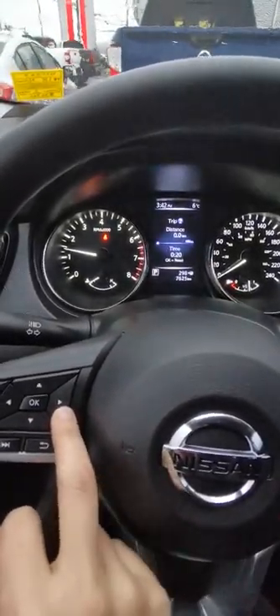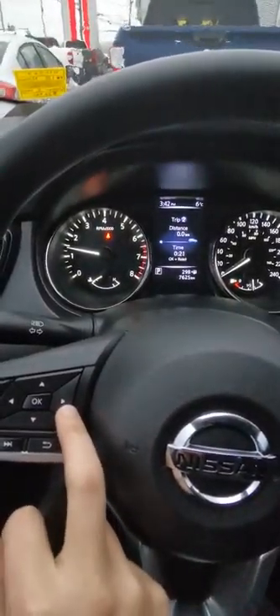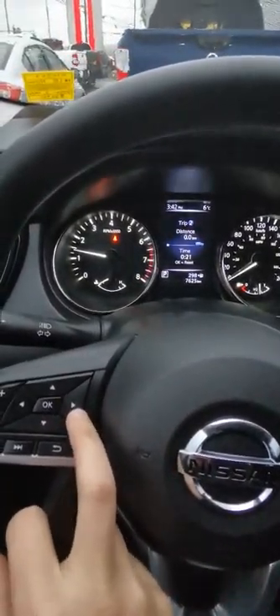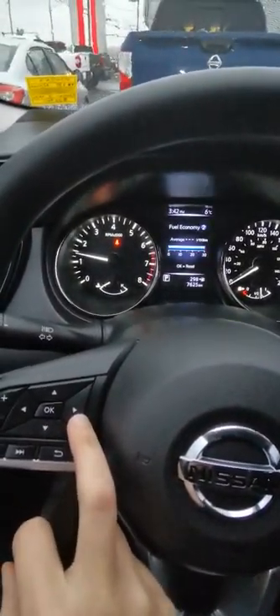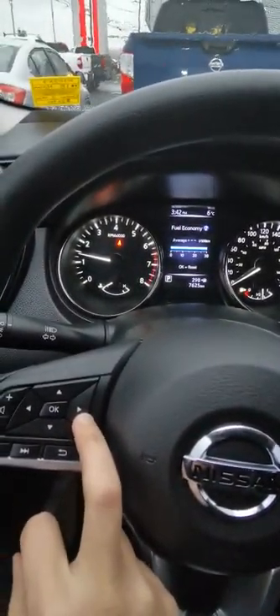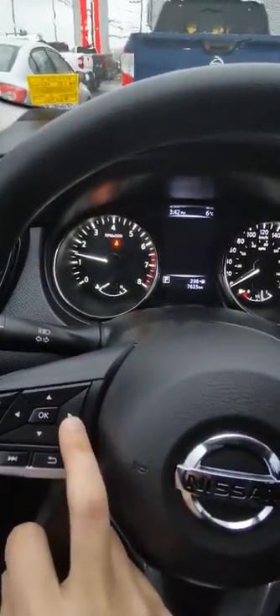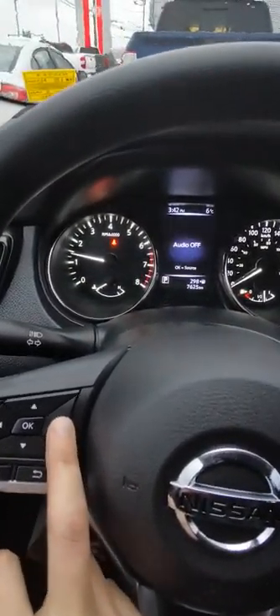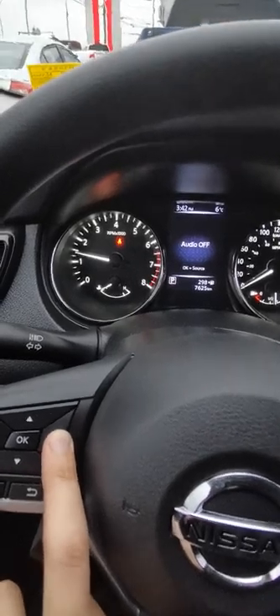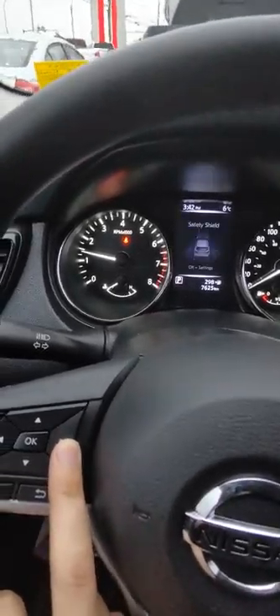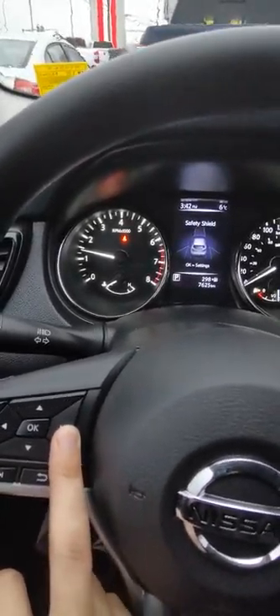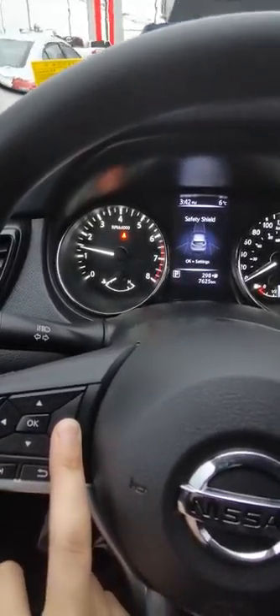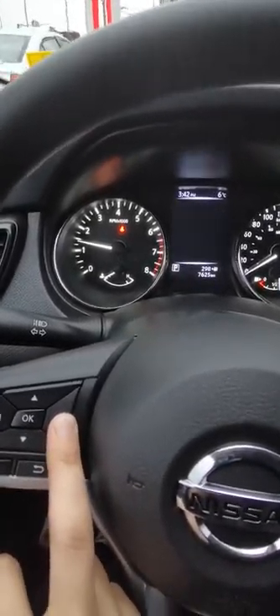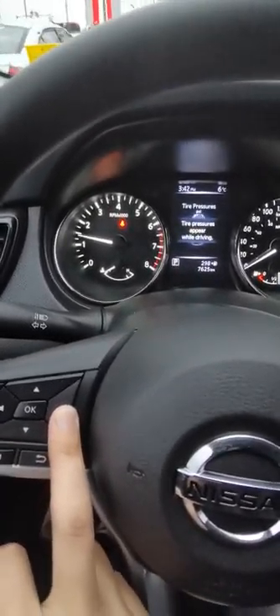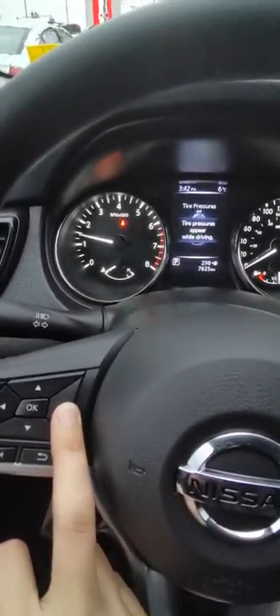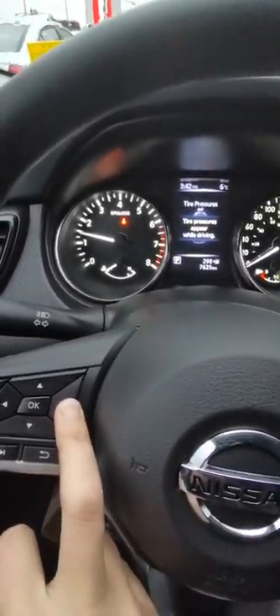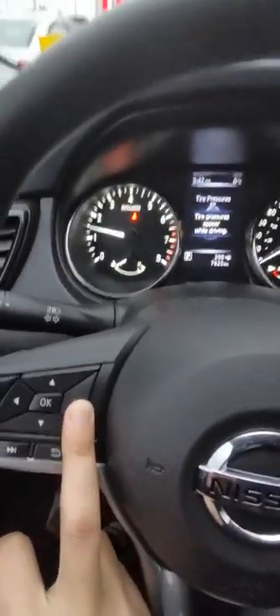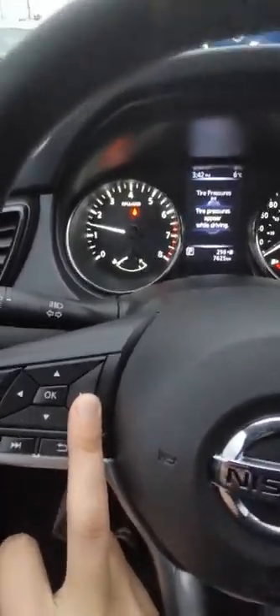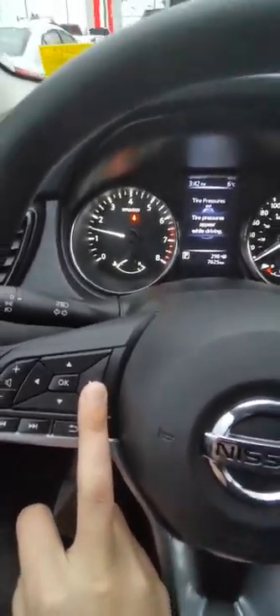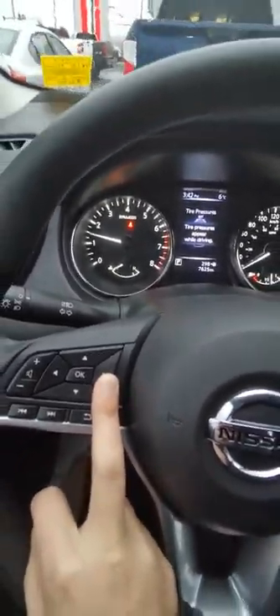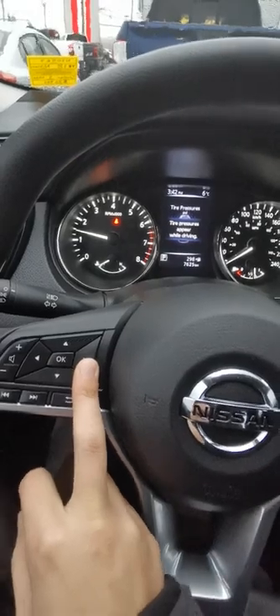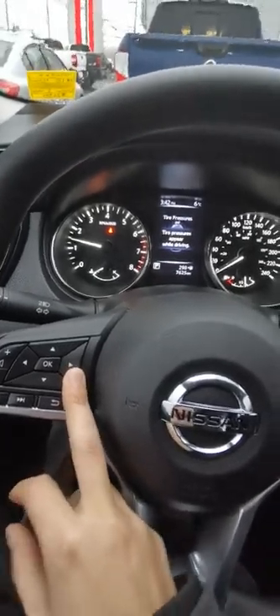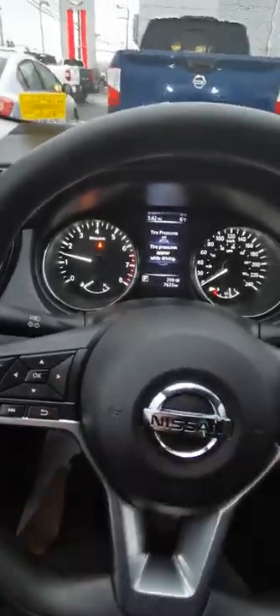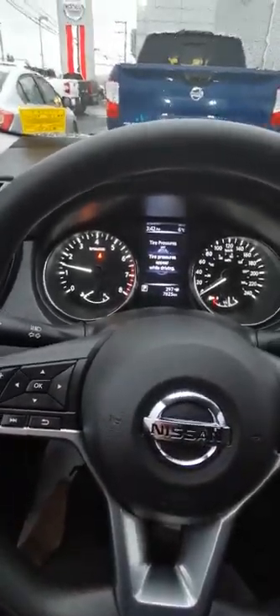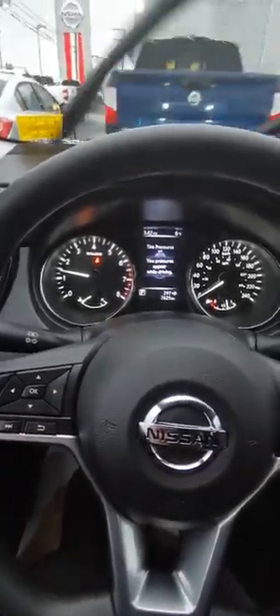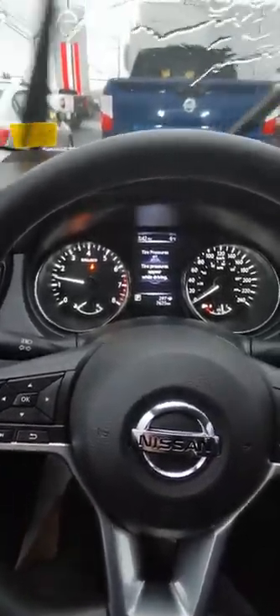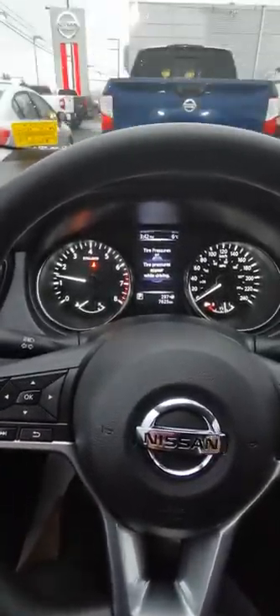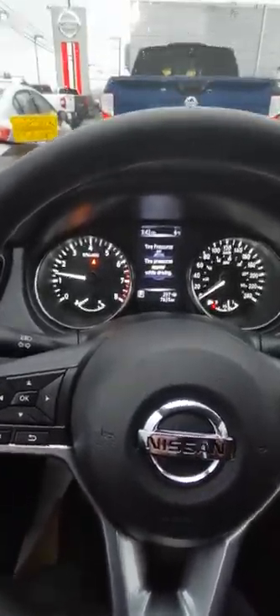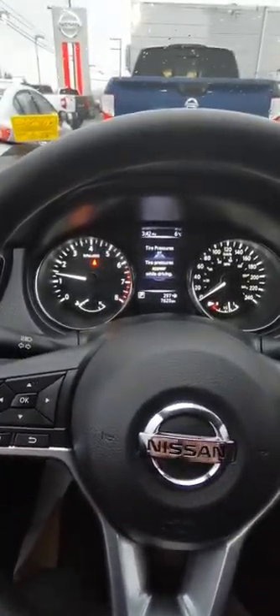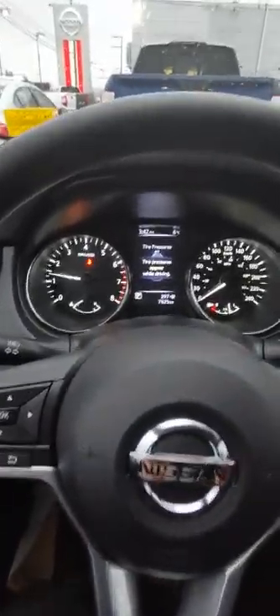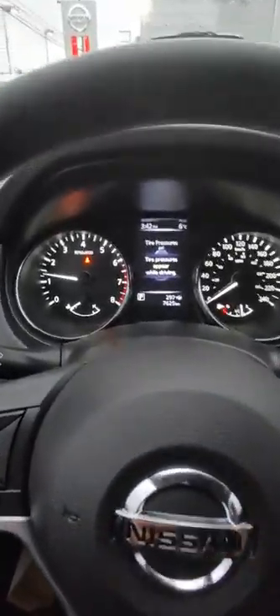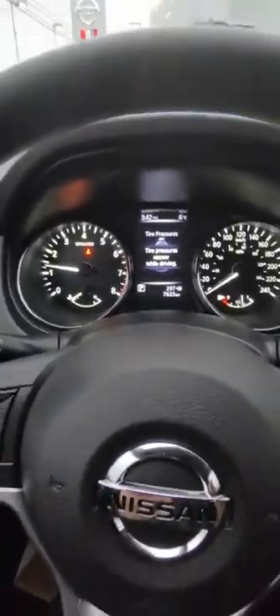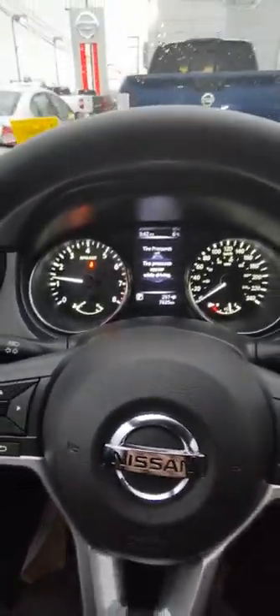Some things available through the drive assist: trip info, average distance, fuel economy, your audio controls, as well as your safety shield, and your tire pressures actually appear up here too — which is great to have while driving so you know if you've got a flat or anything like that.